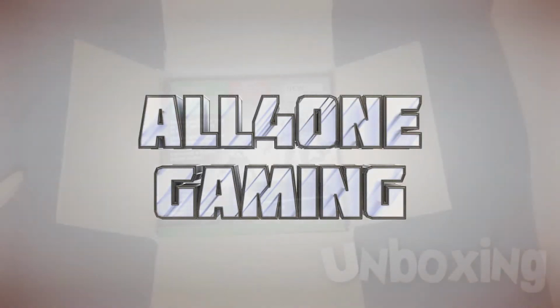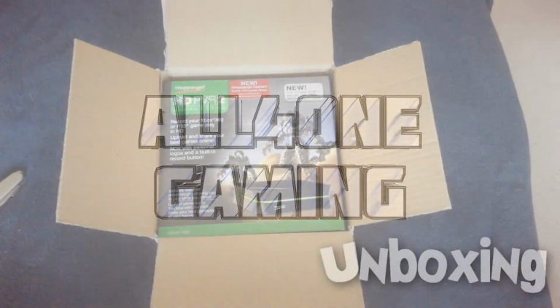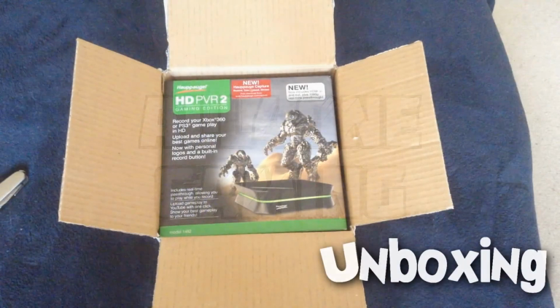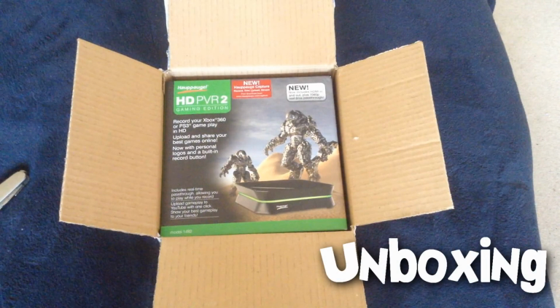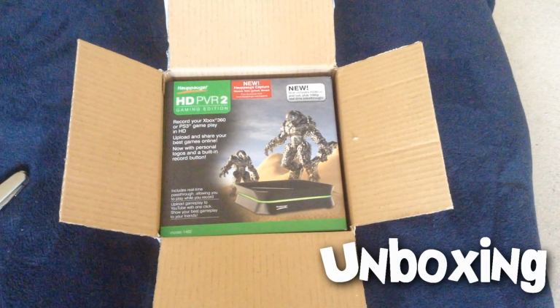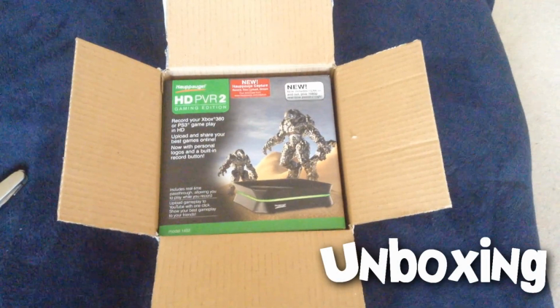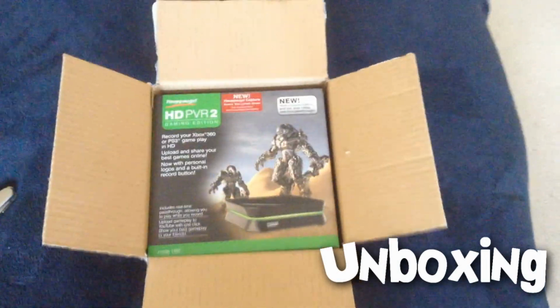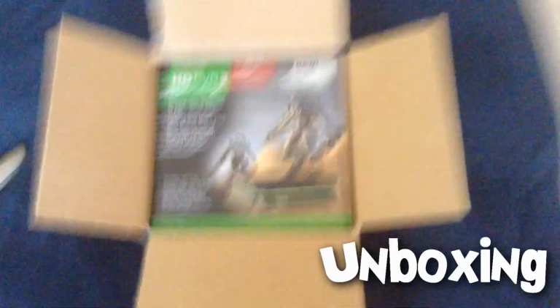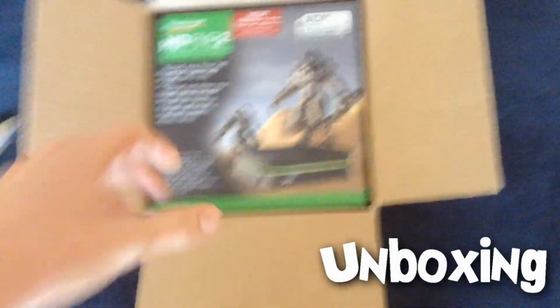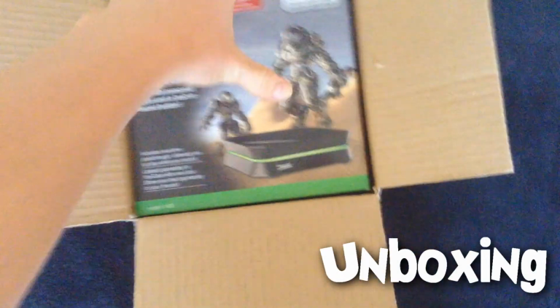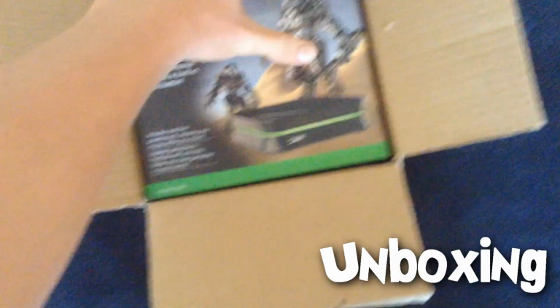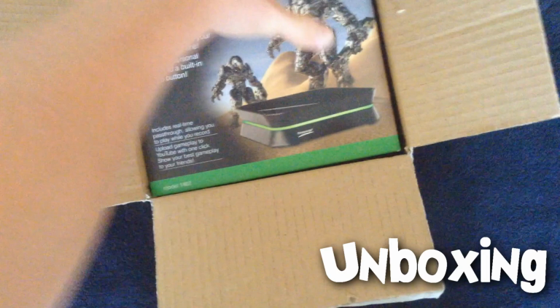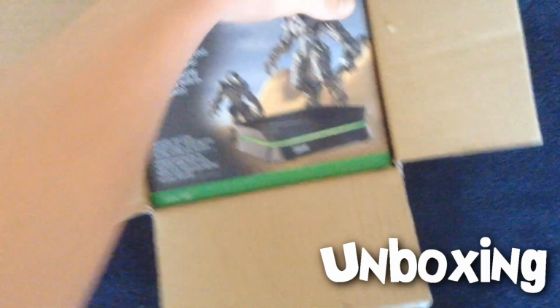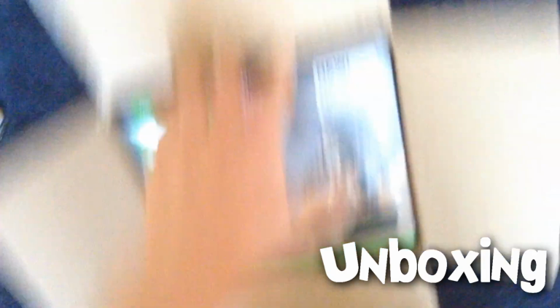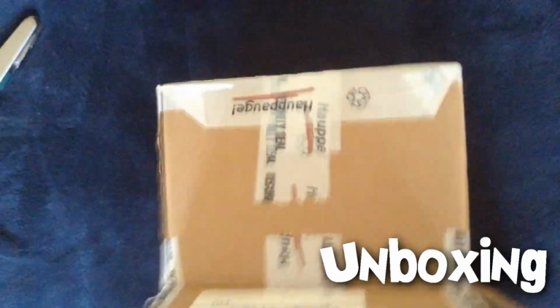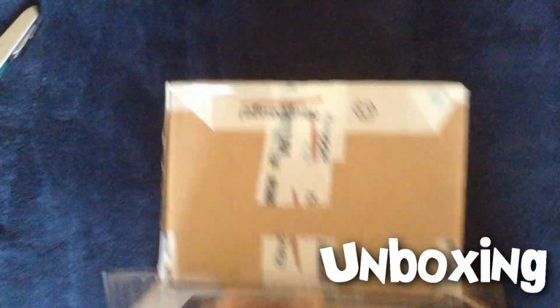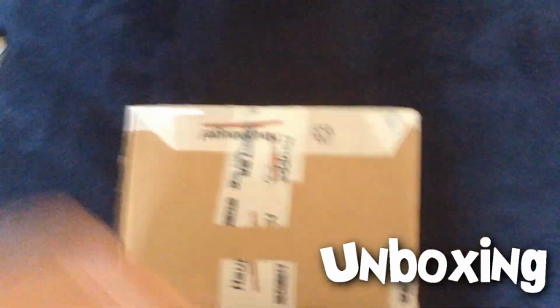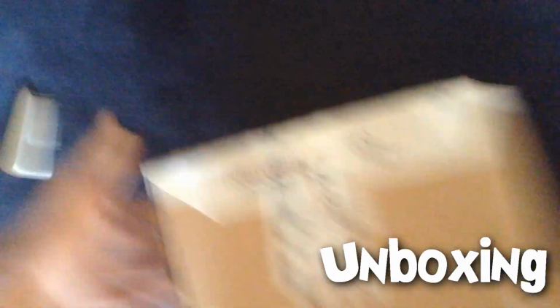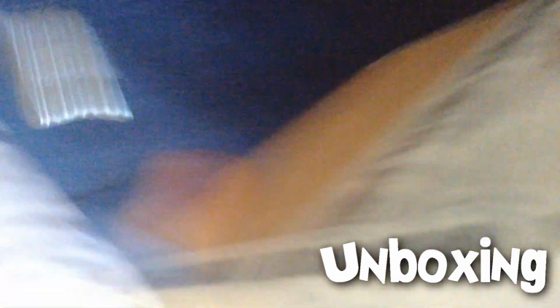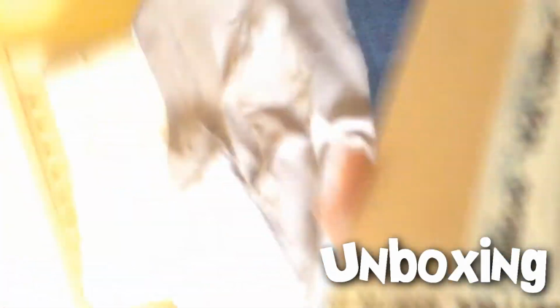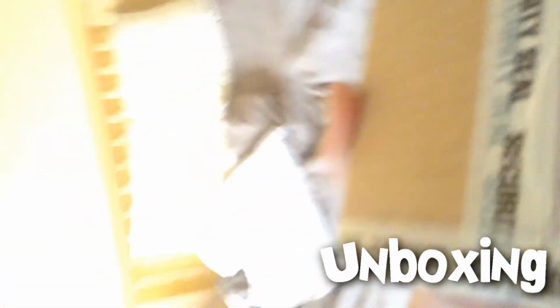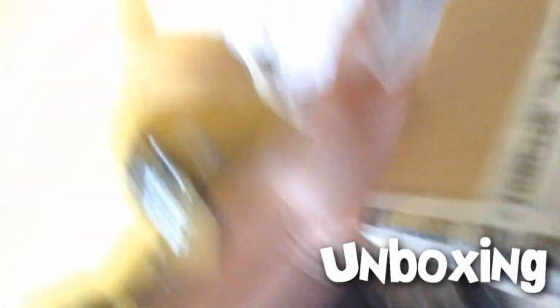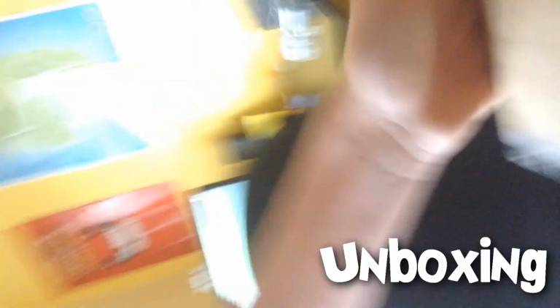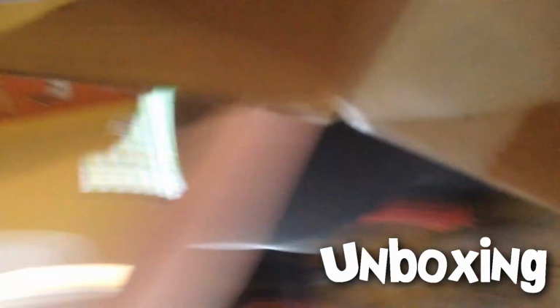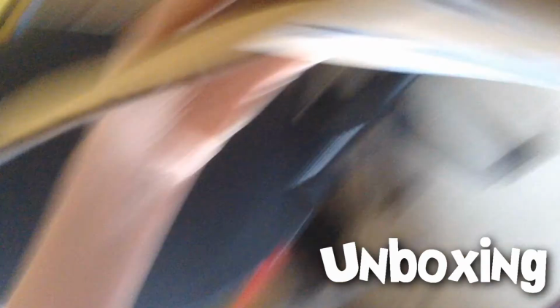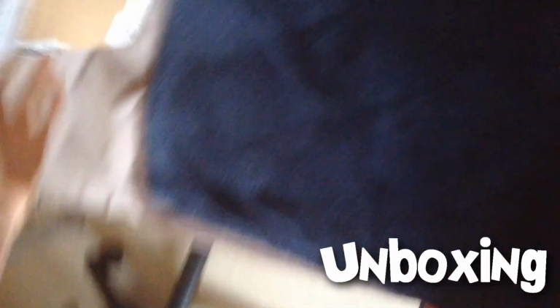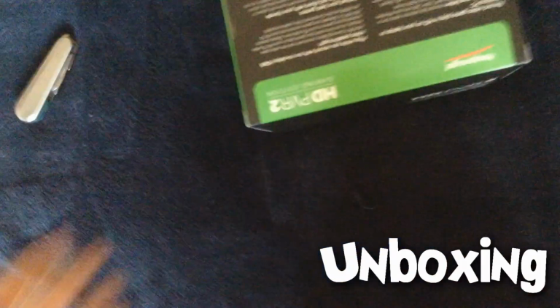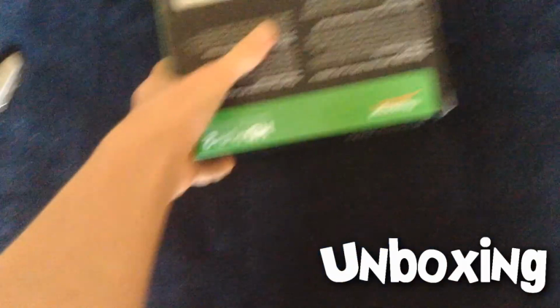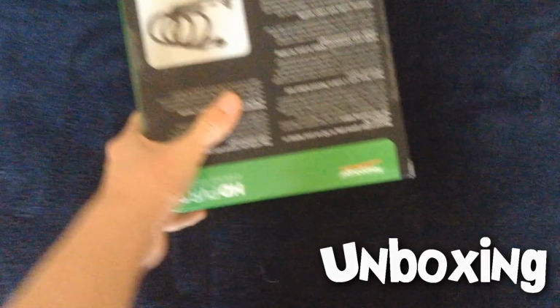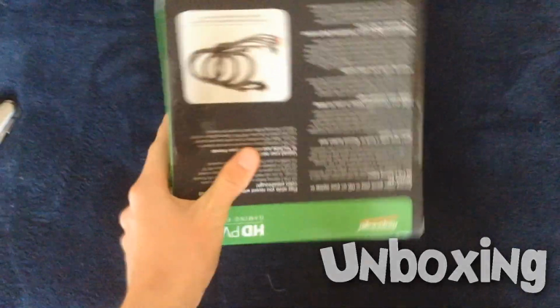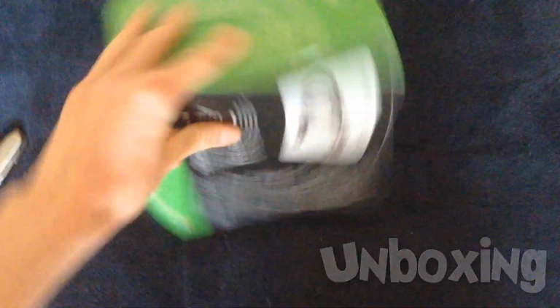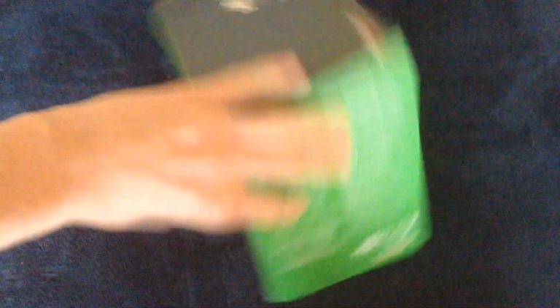Hello people of the Orphan Gaming Channel, this is Charlie from the Orphan Gaming Channel, and today I have an unboxing video for you, and this is the Hauppauge HD PVR2.